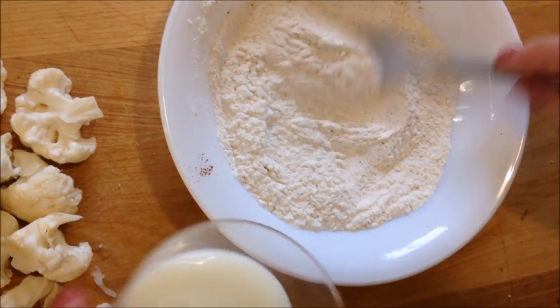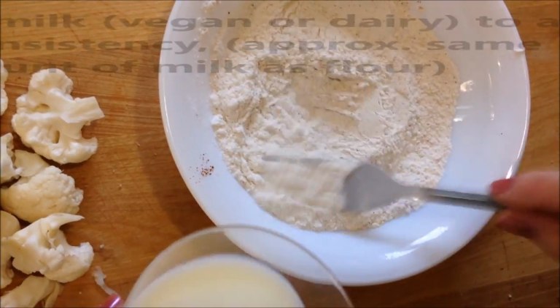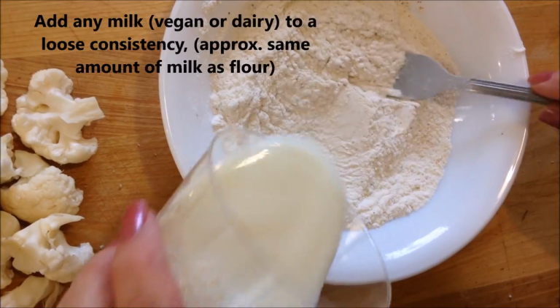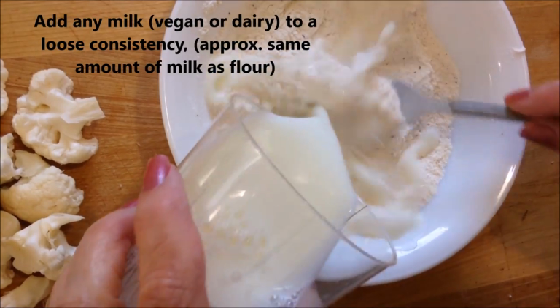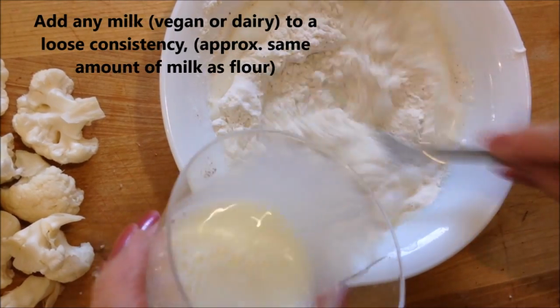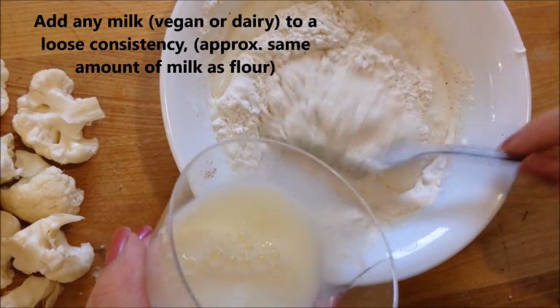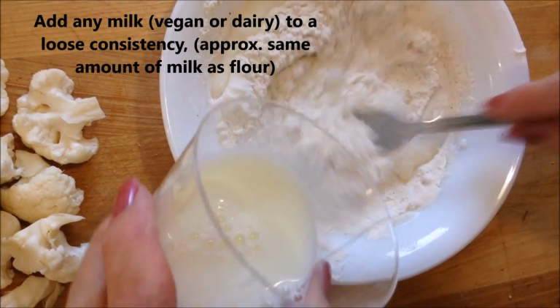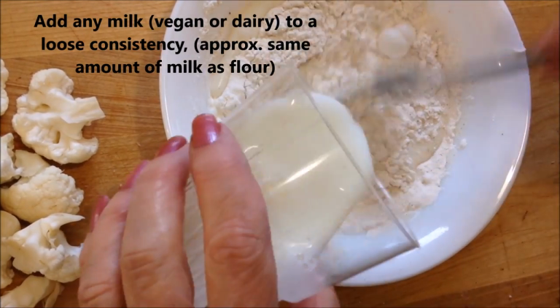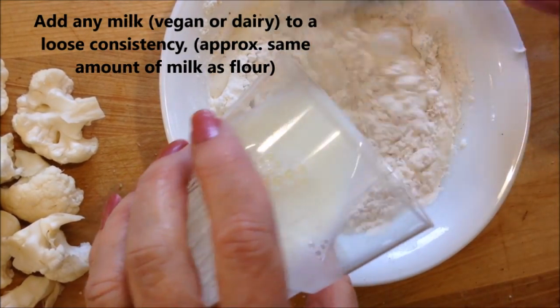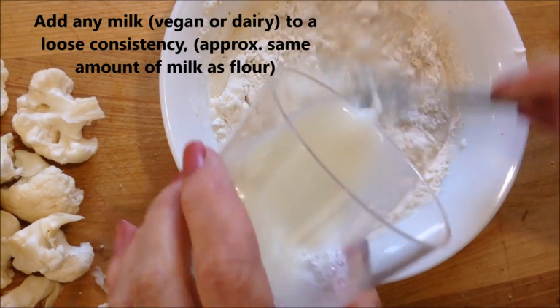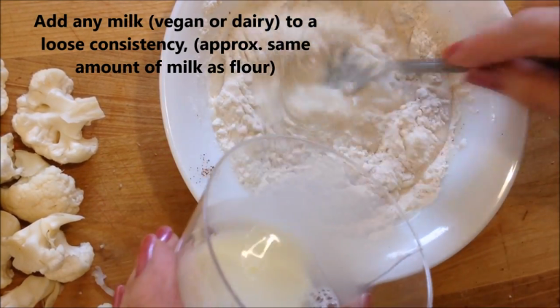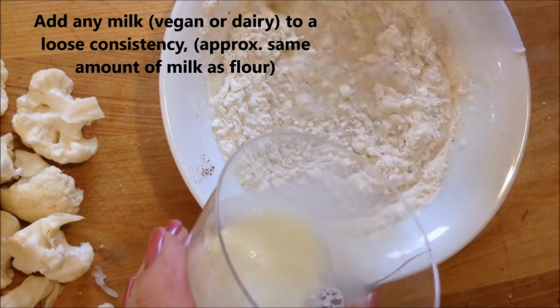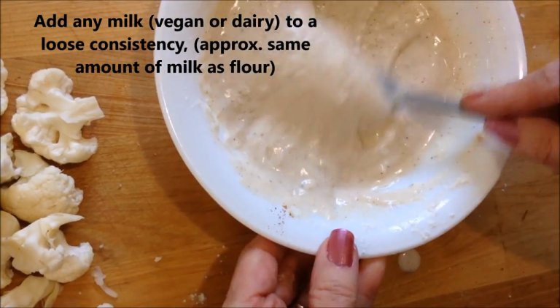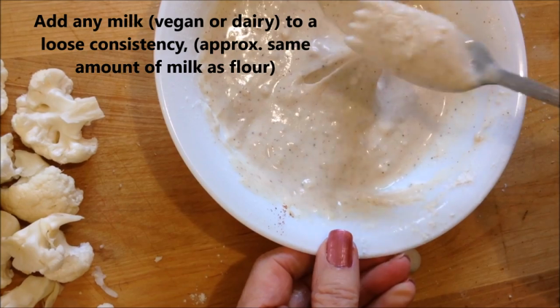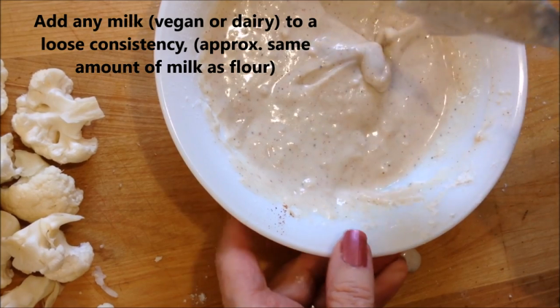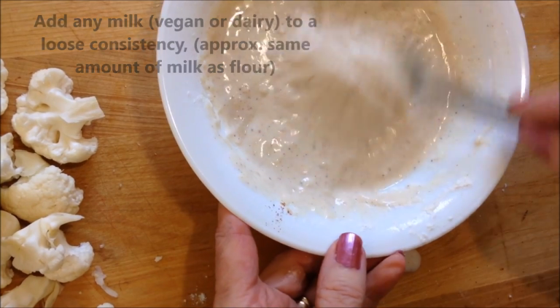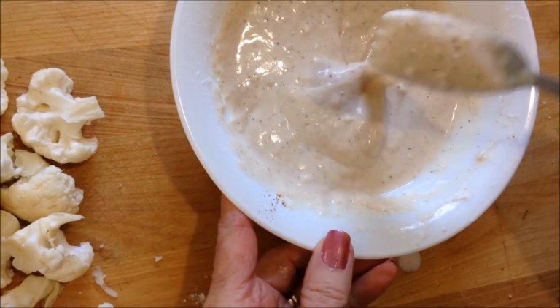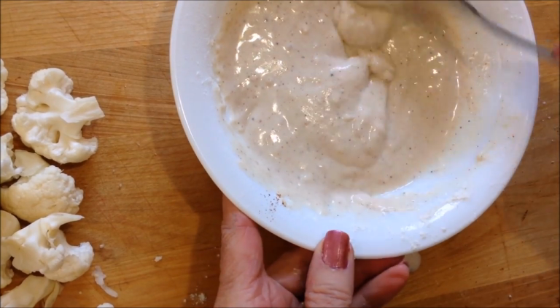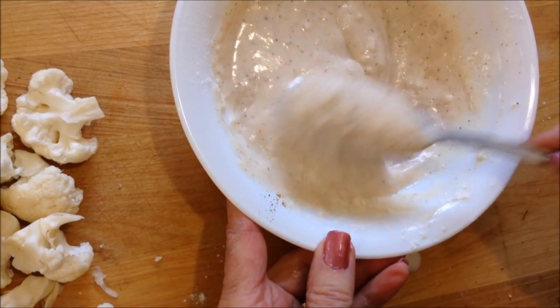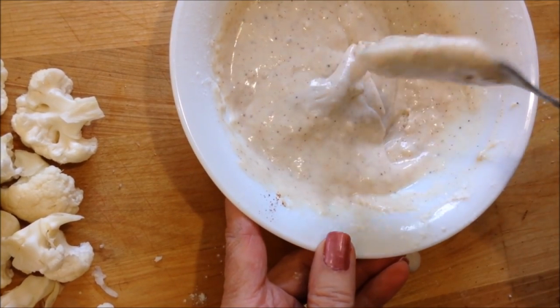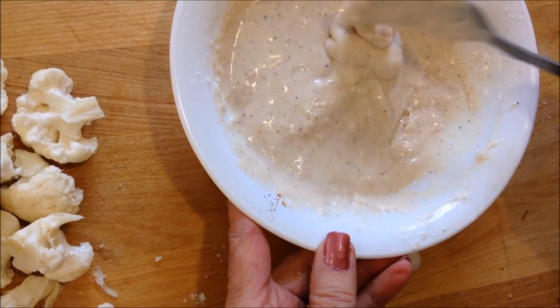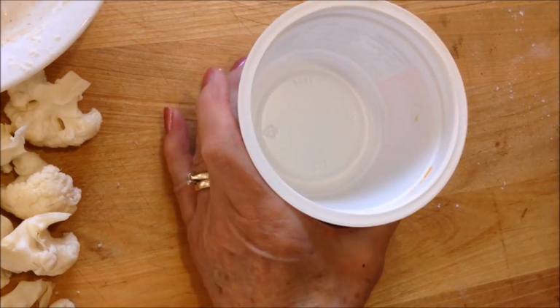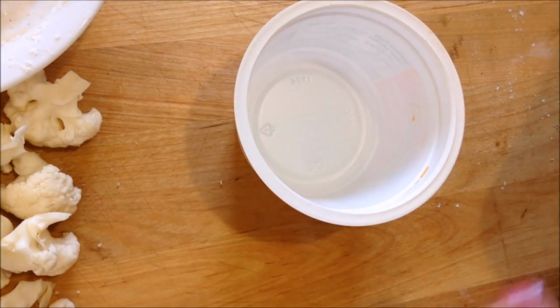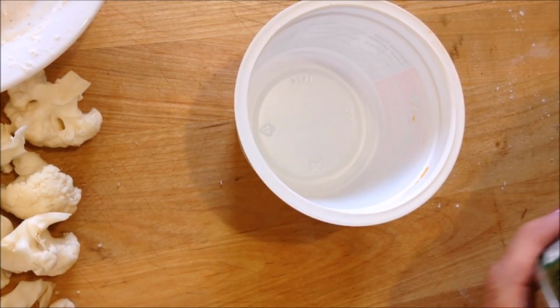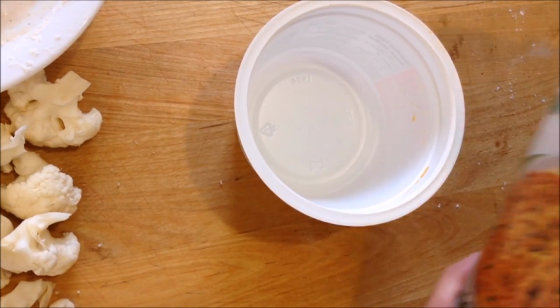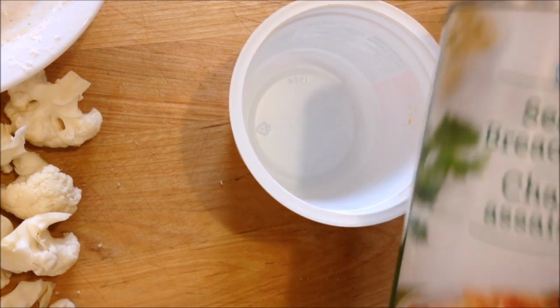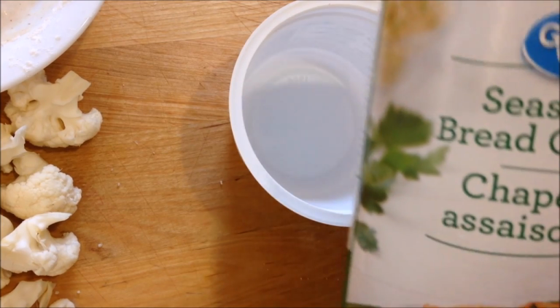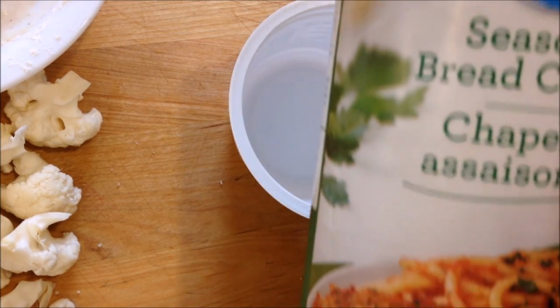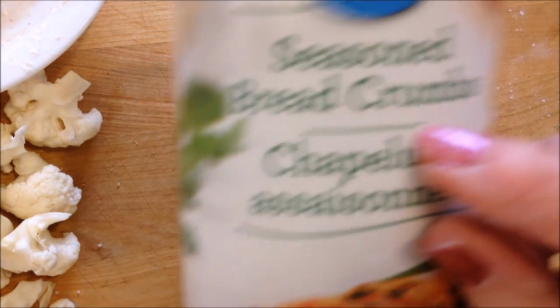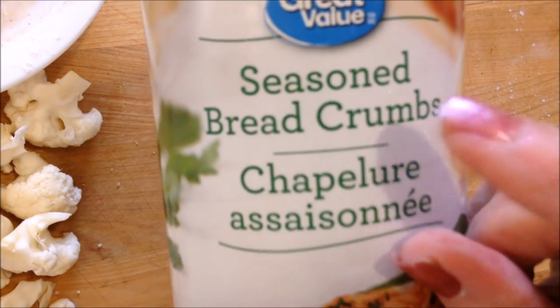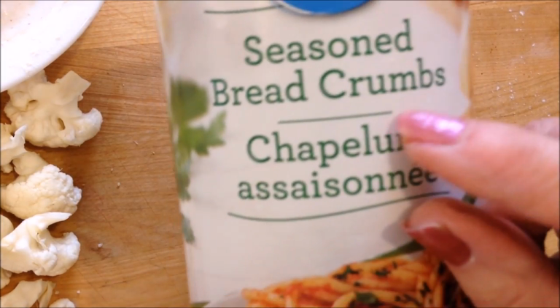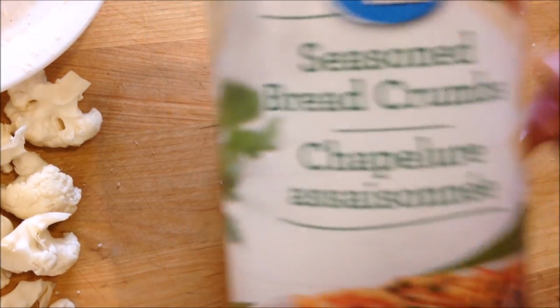I'm going to add approximately the same amount of milk, and you can use any milk of your choice. You'll want it approximately like that — about like pancake batter. And I have a small container and I'm going to add some breadcrumbs.